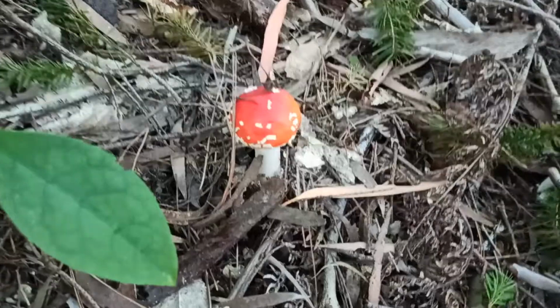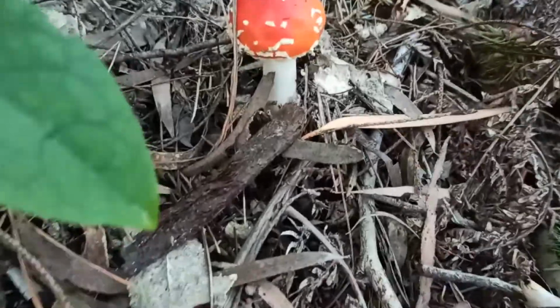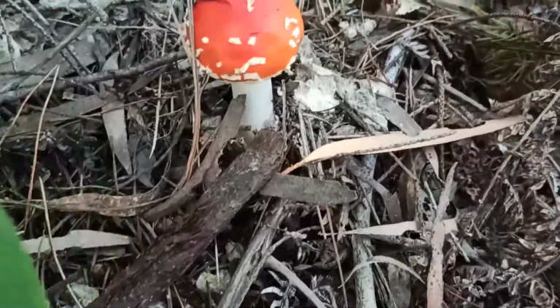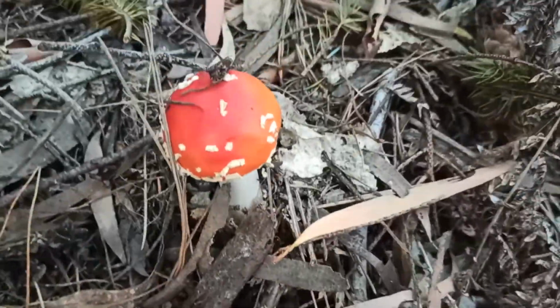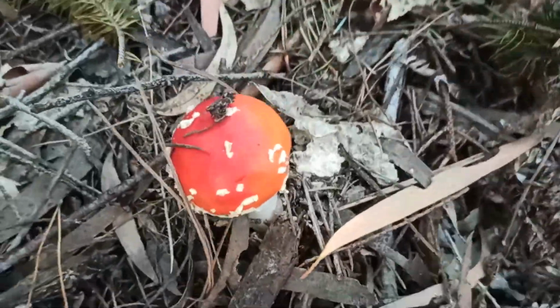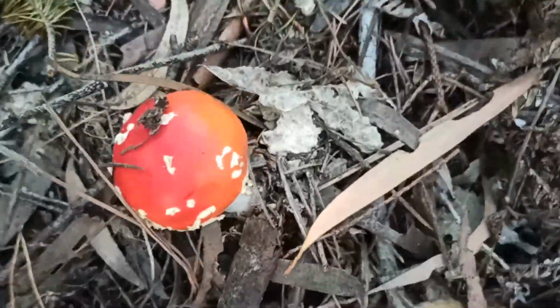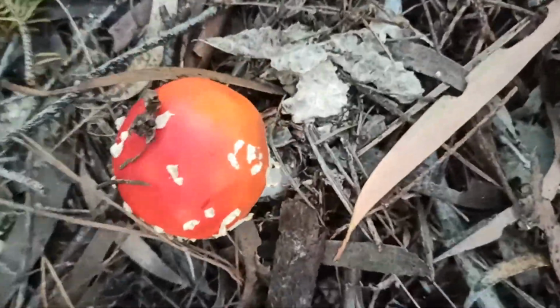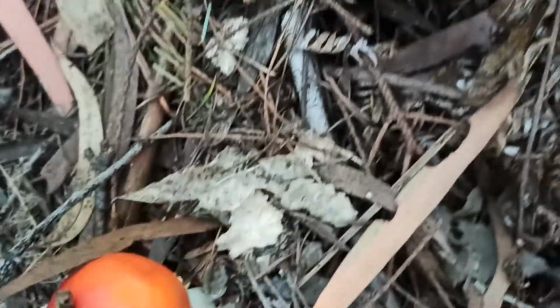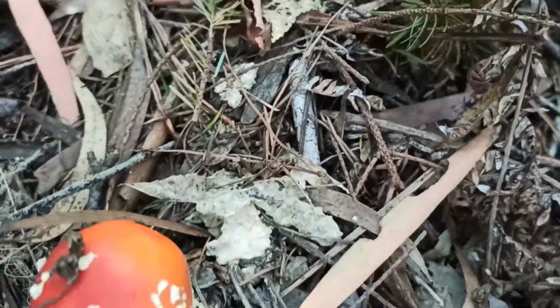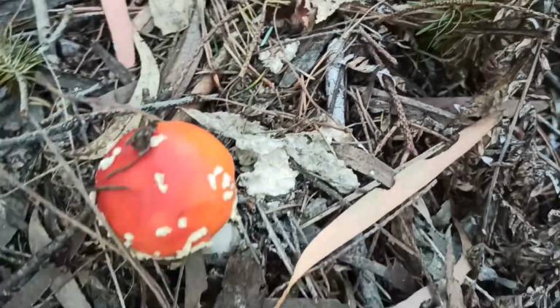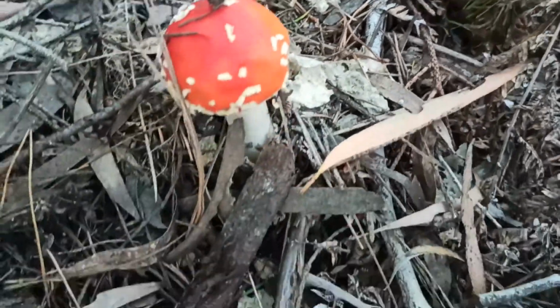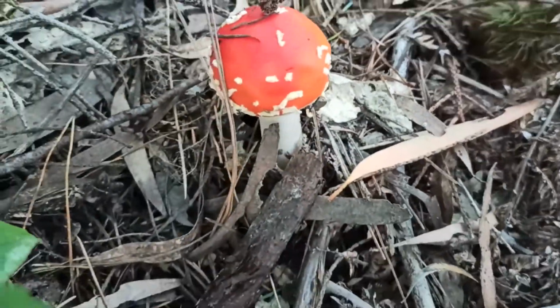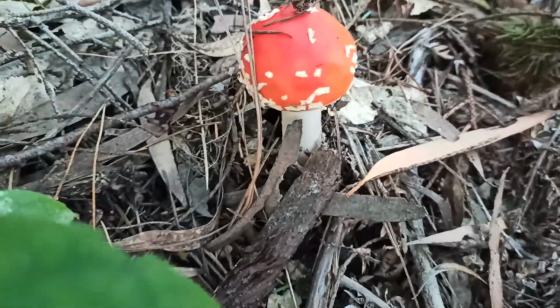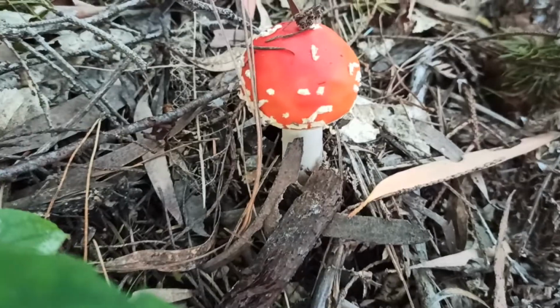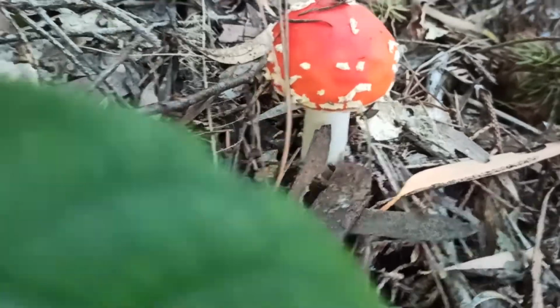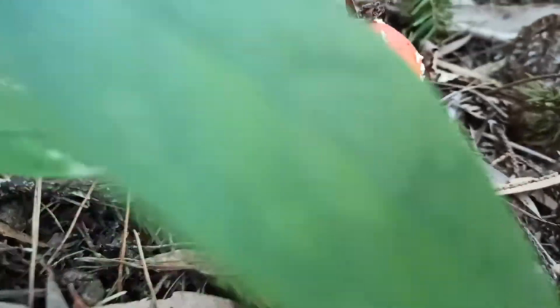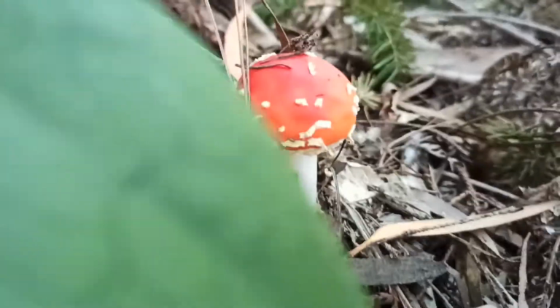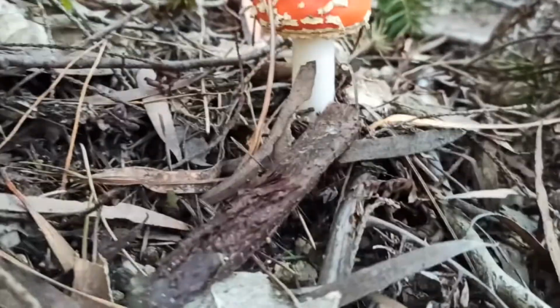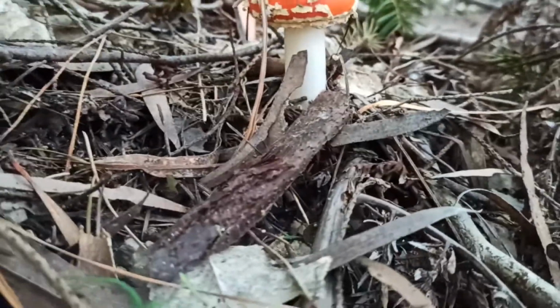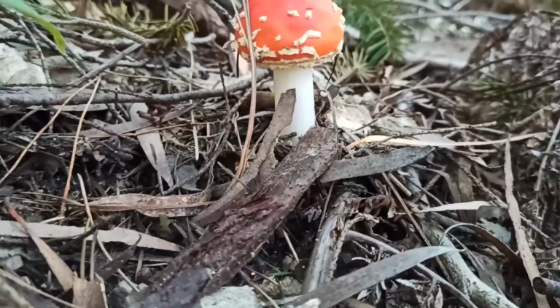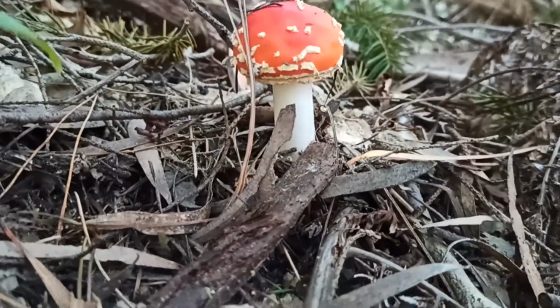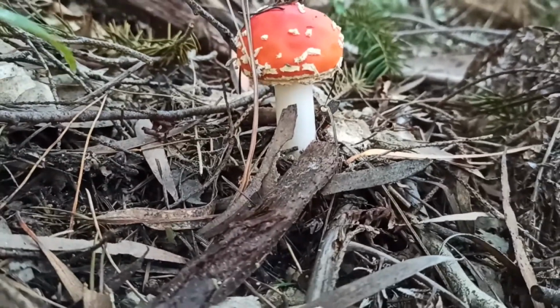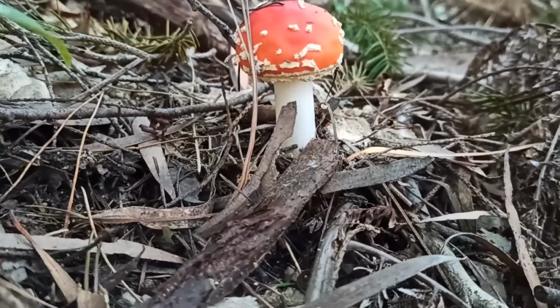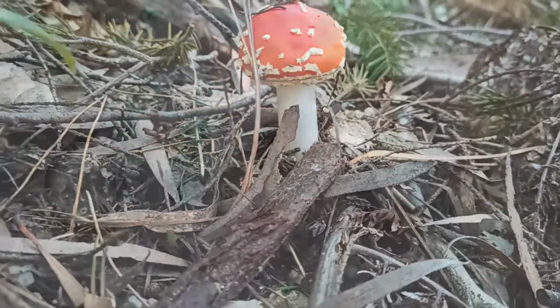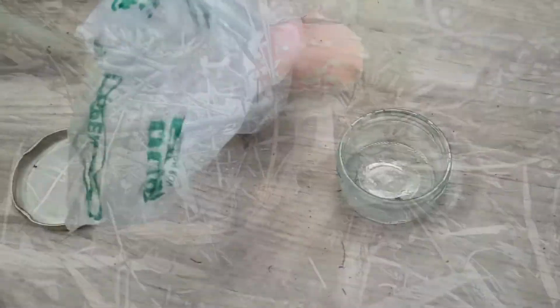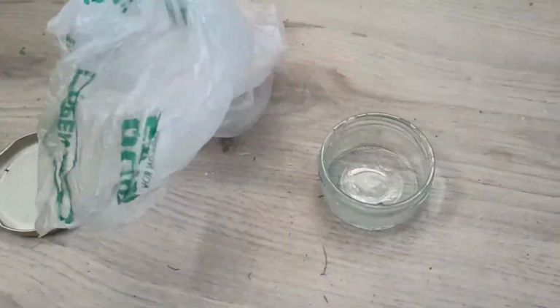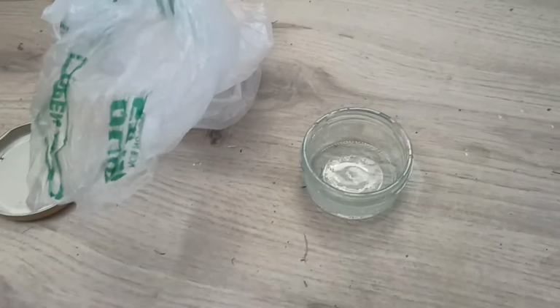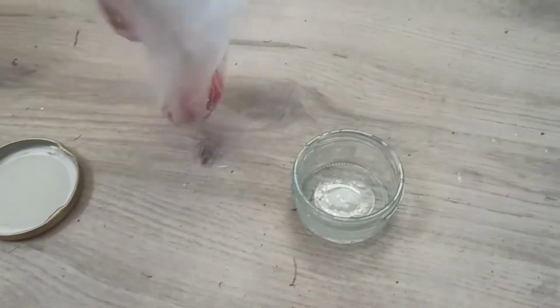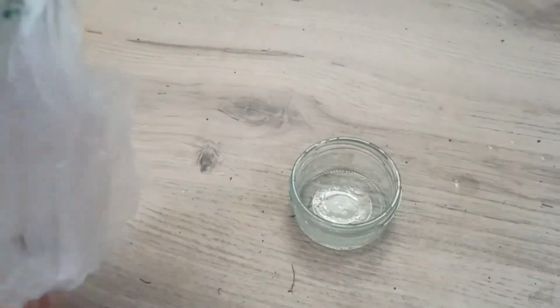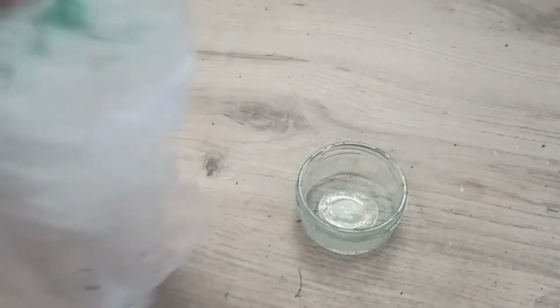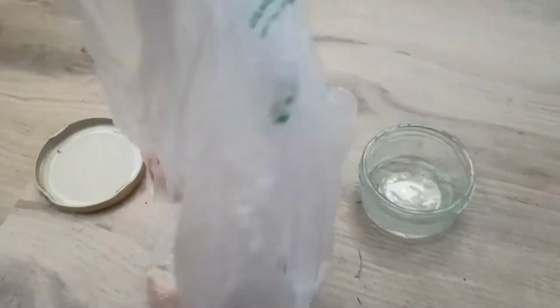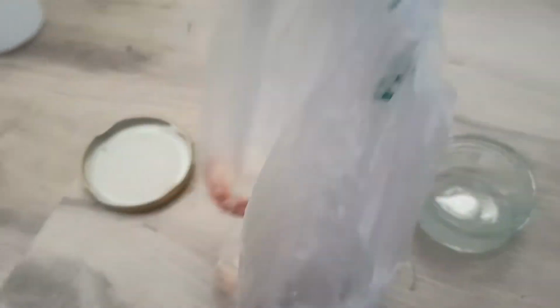Hi, today I will make a medicine from Fly Agaric. It is a common mushroom and easy to identify. I have found it in the local park.